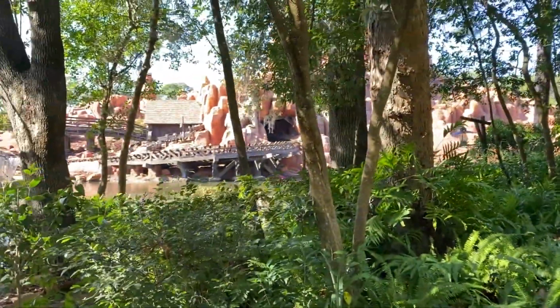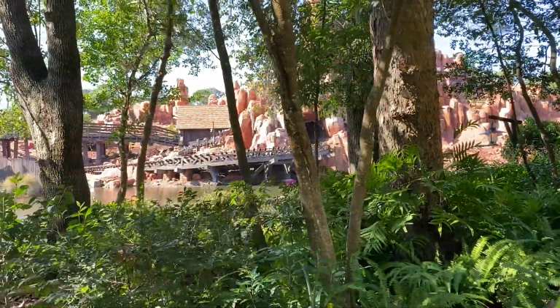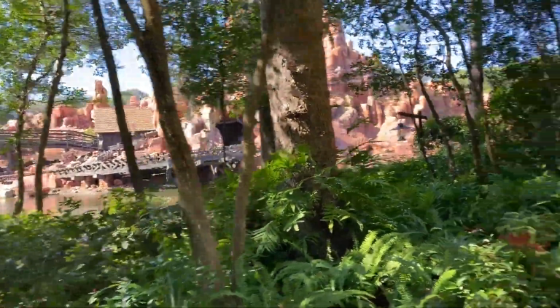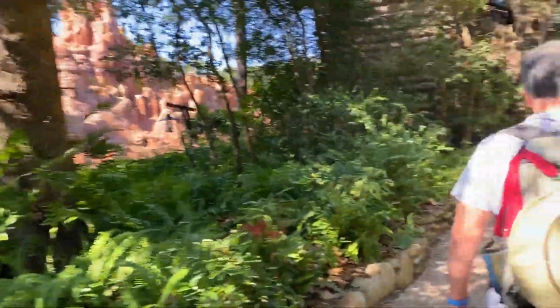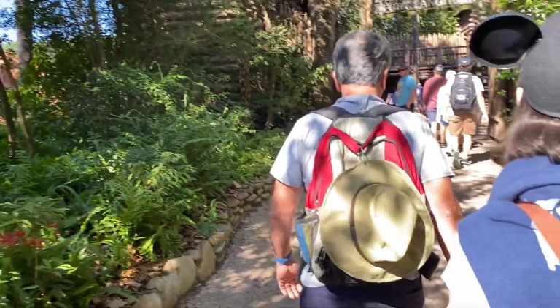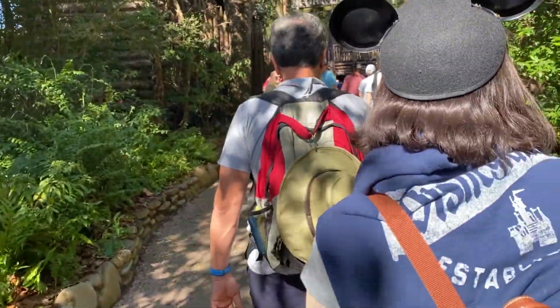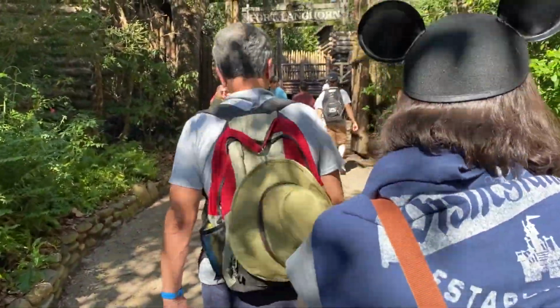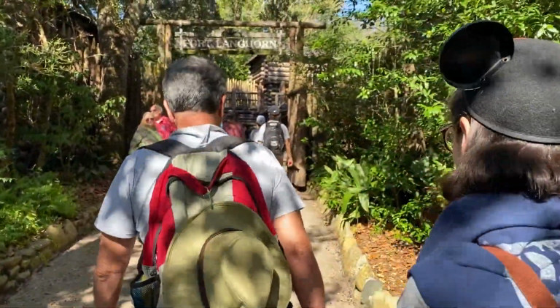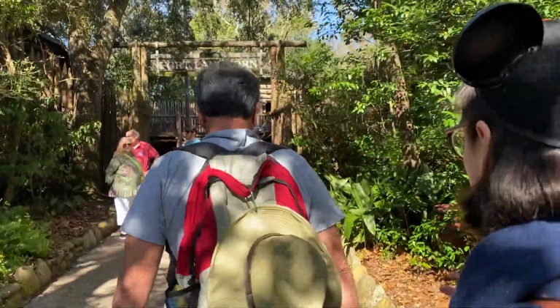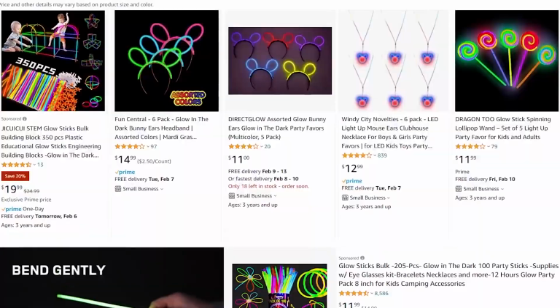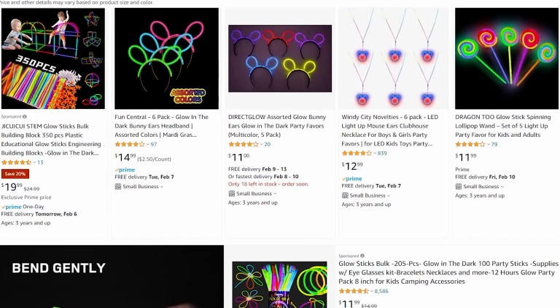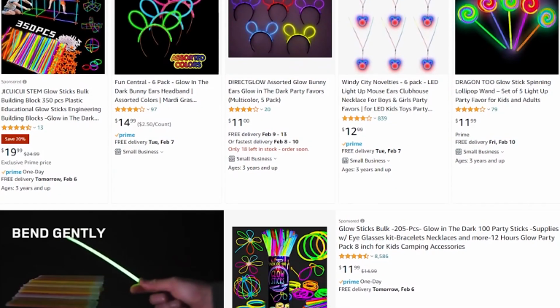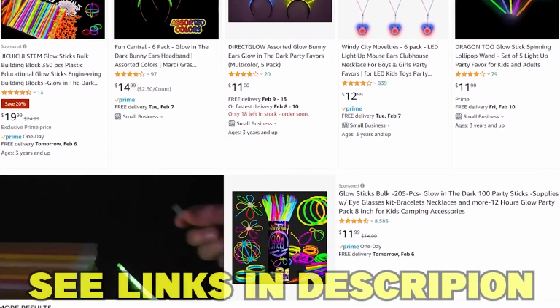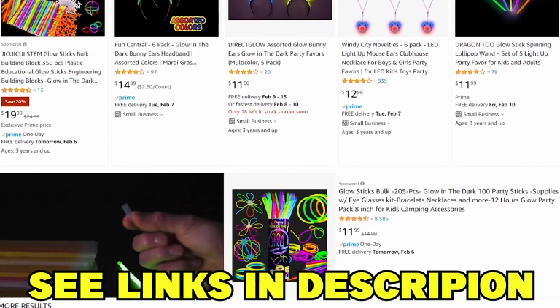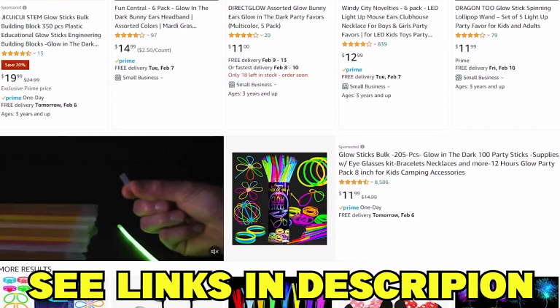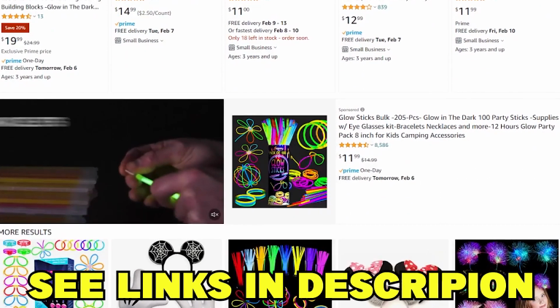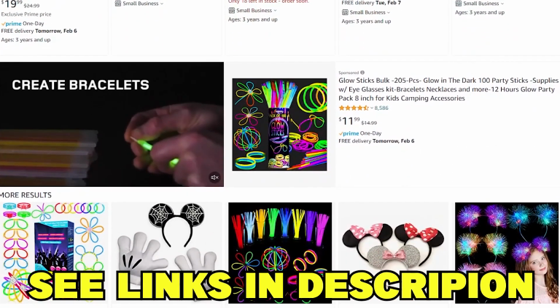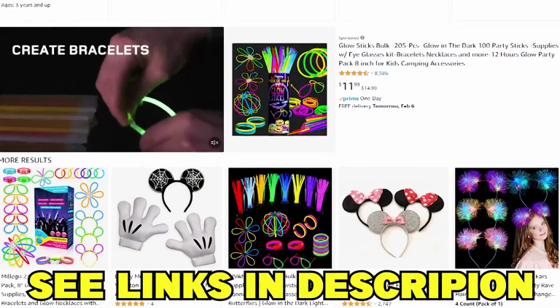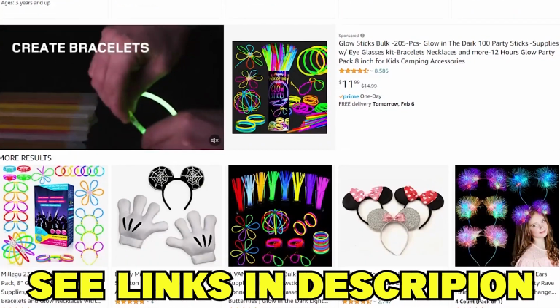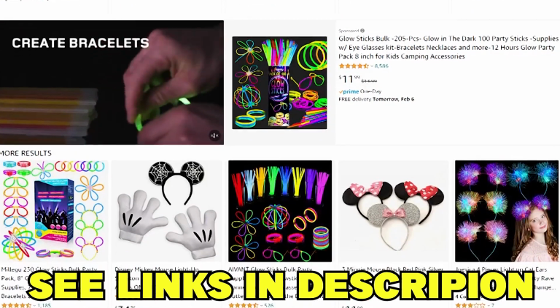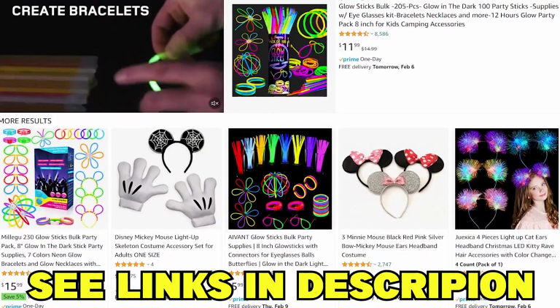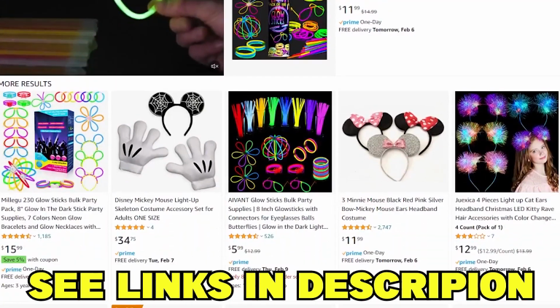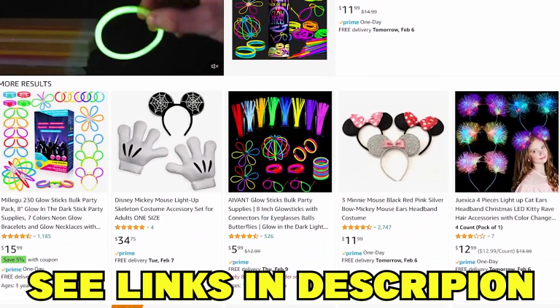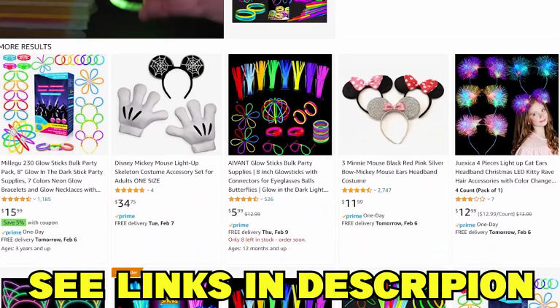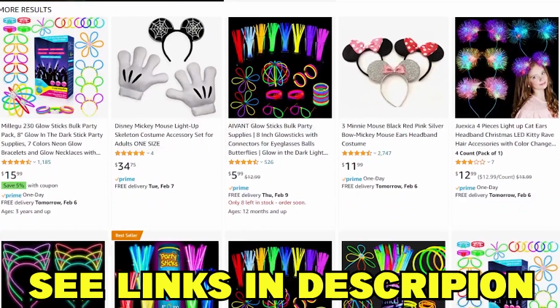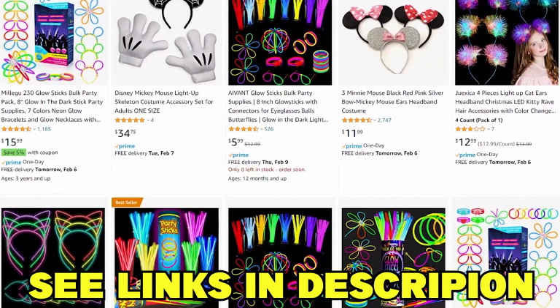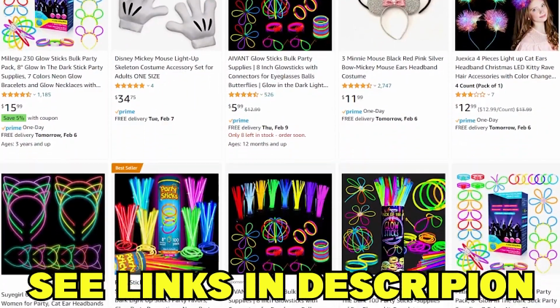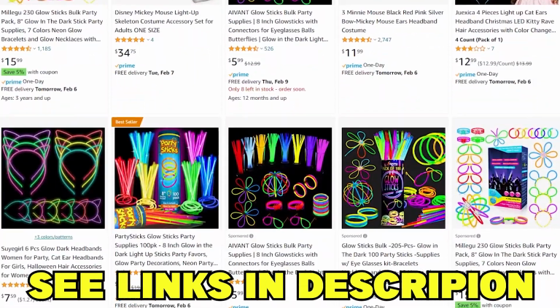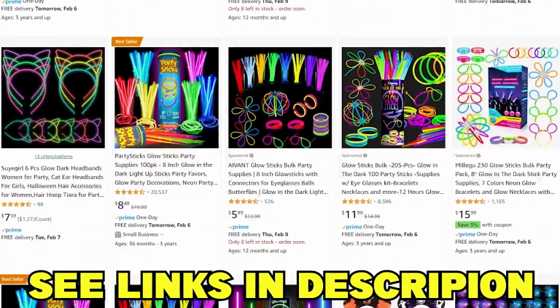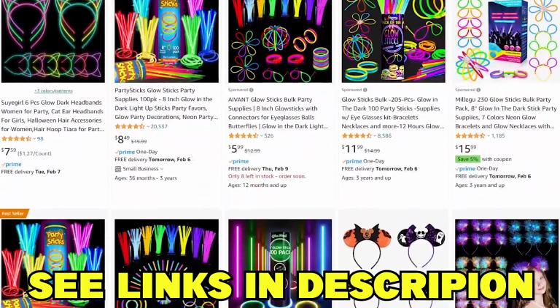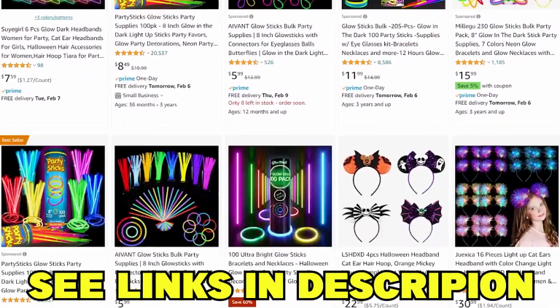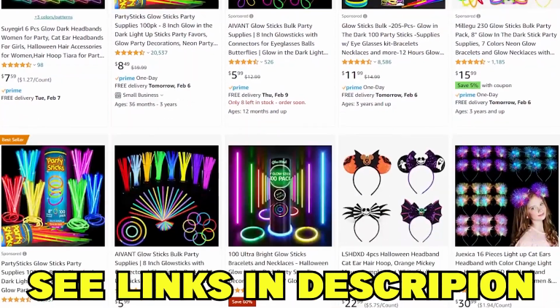Also, some advice from us — want to make your trip unforgettable? Be sure to get some cheap glow-in-the-dark sticks. You can make Mickey ears out of them, and we promise you'll get asked over and over again where you got these, because we always do.